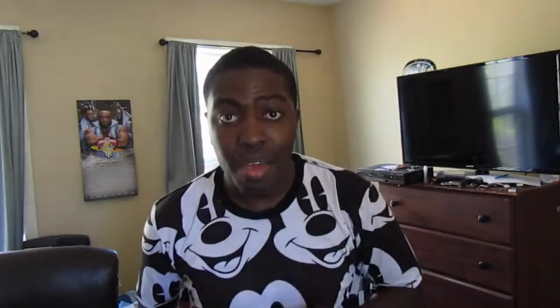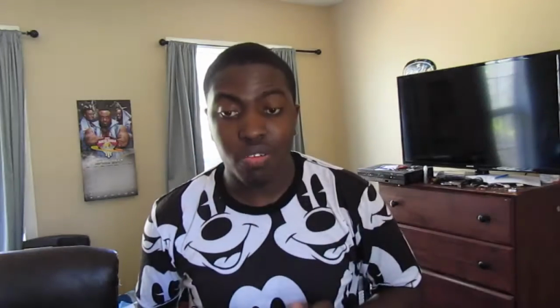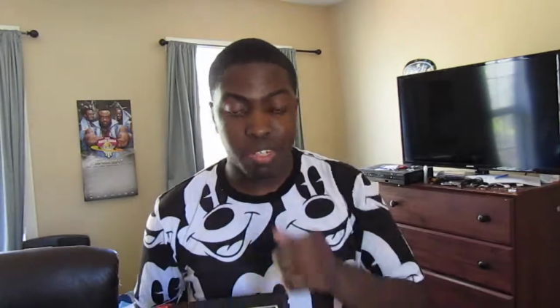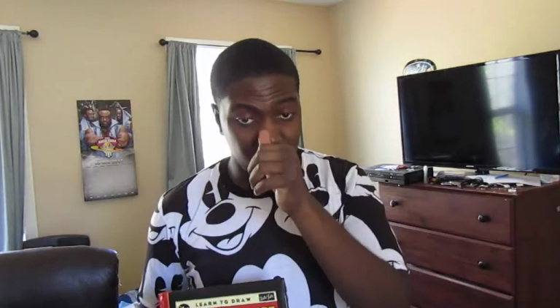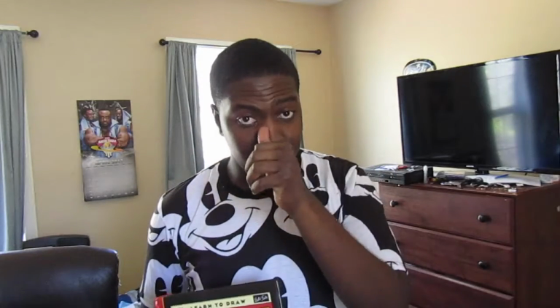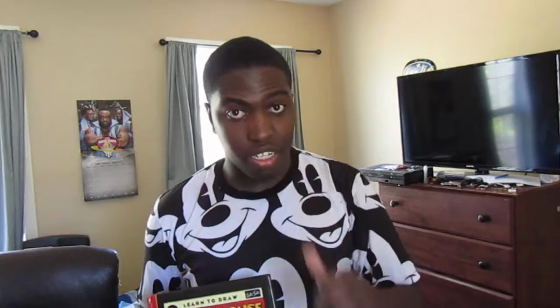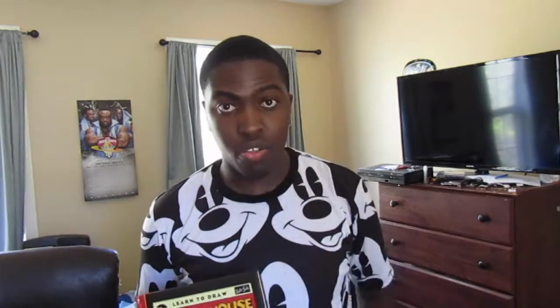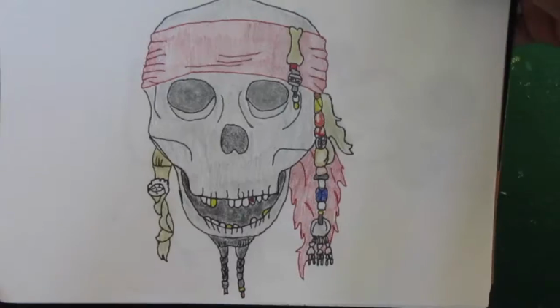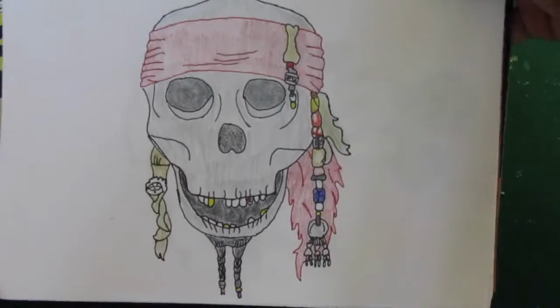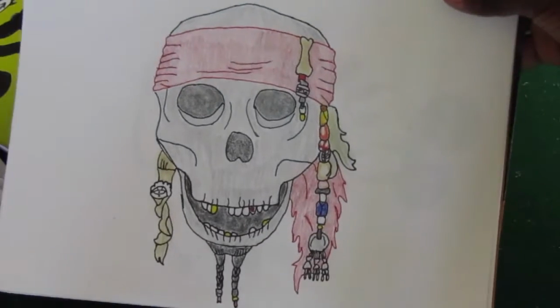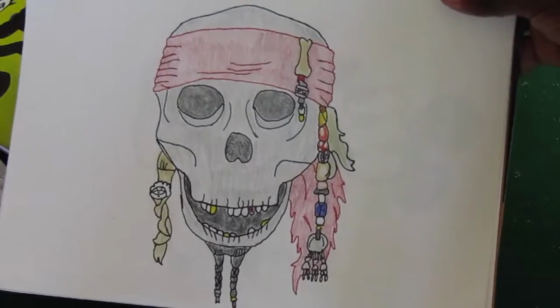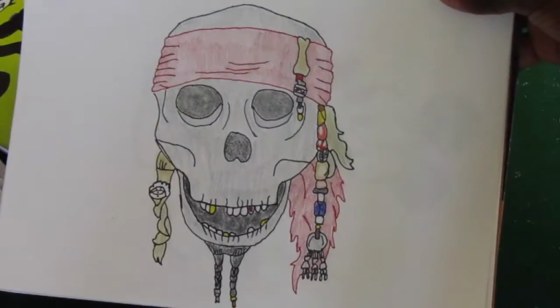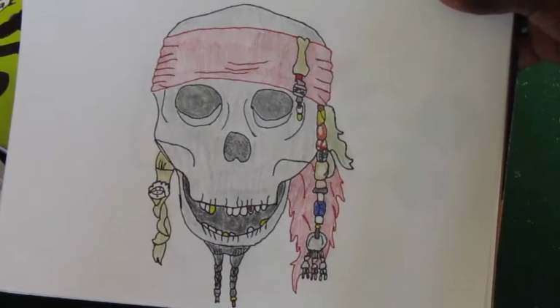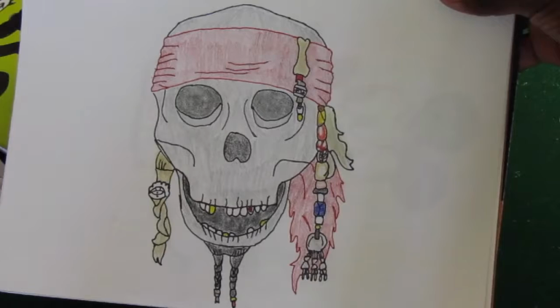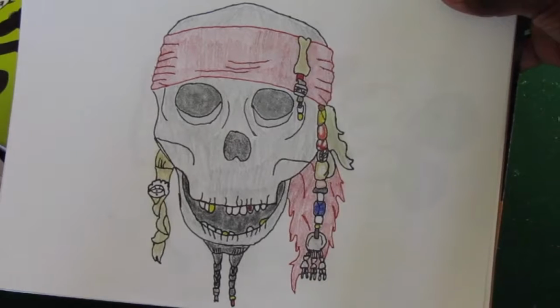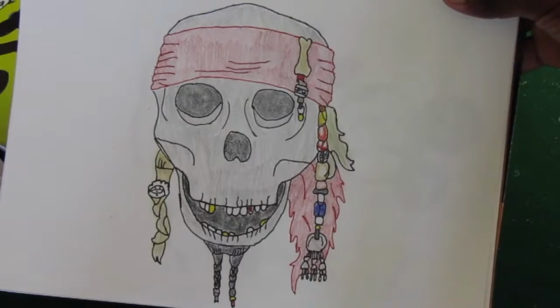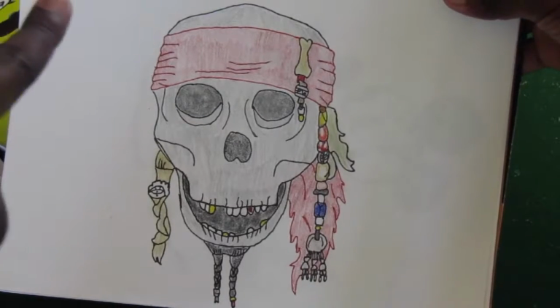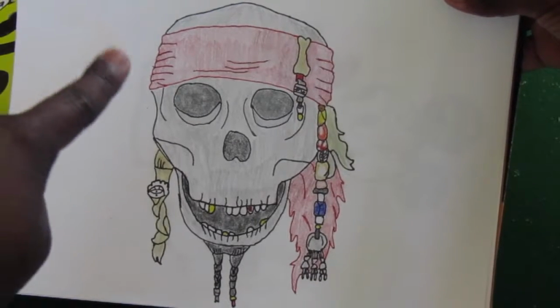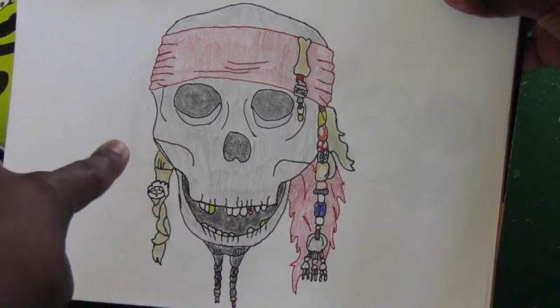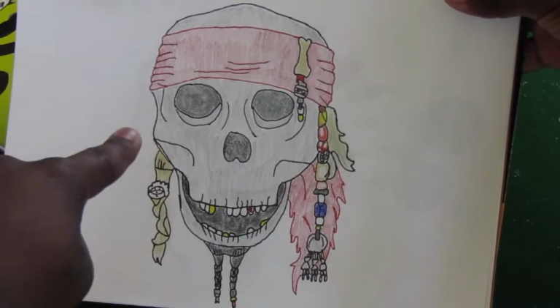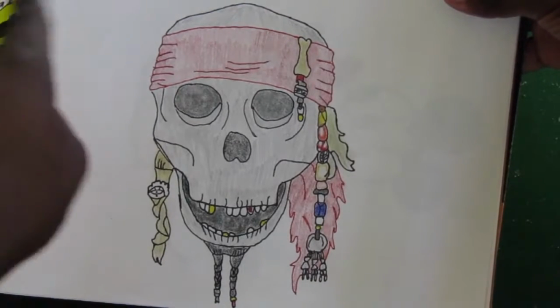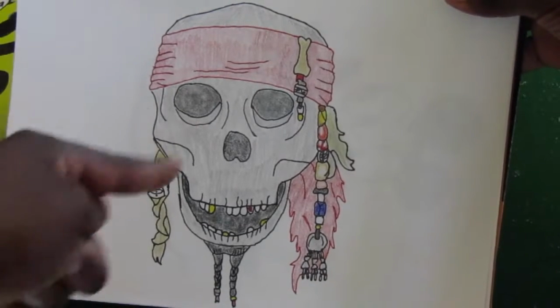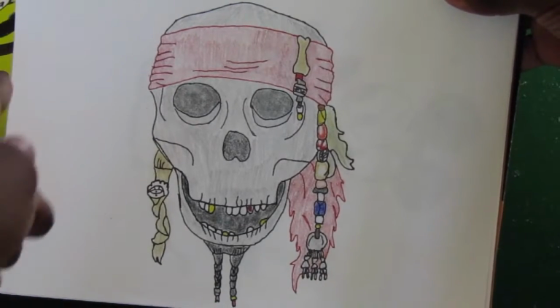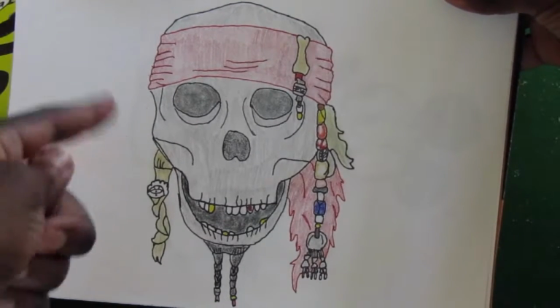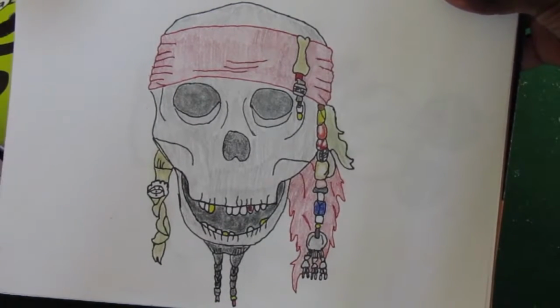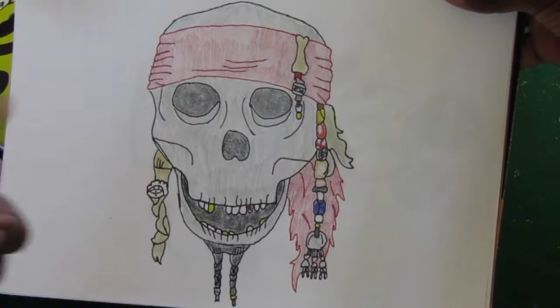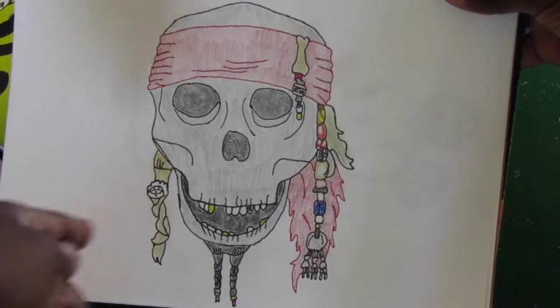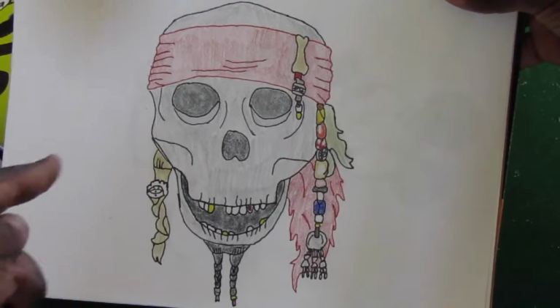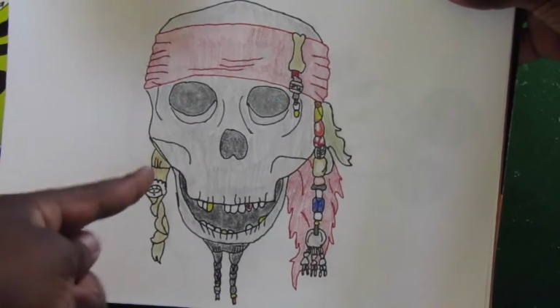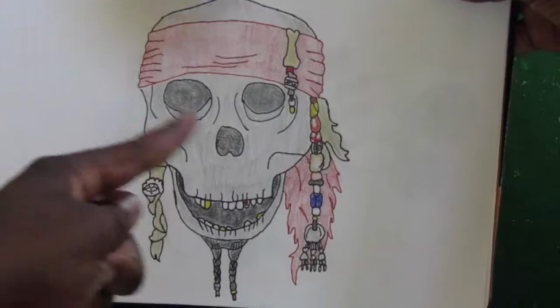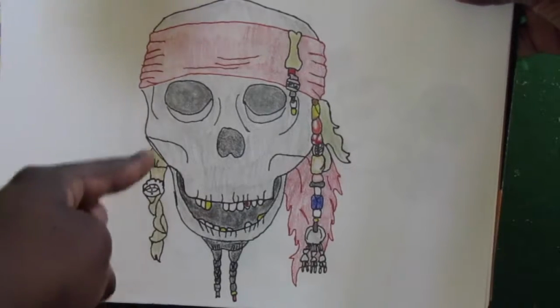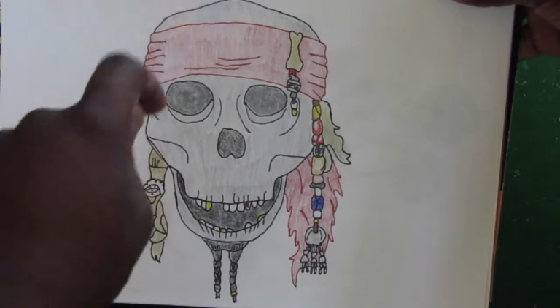I've been doing some of these drawings at my school. Here's one that I did from the Pirates of the Caribbean movie. This is the first one that I did — I looked it up and I drew it out.